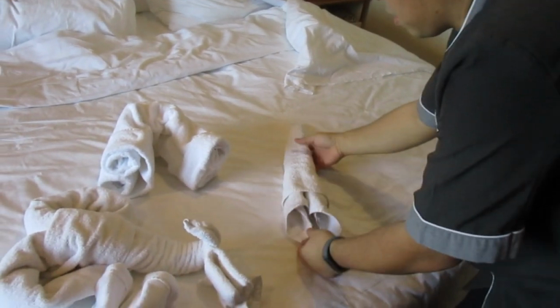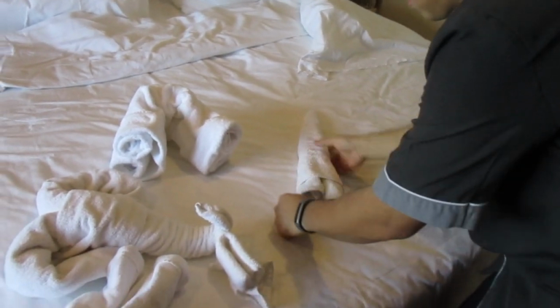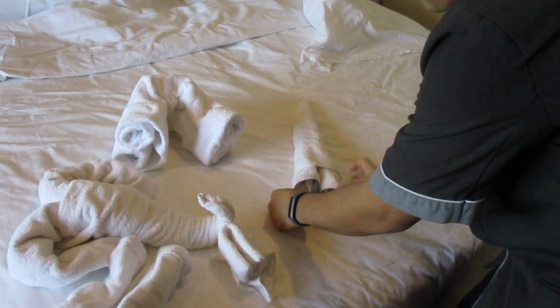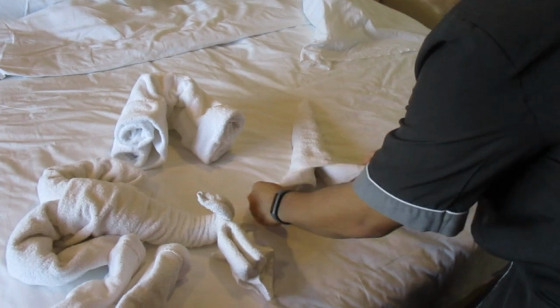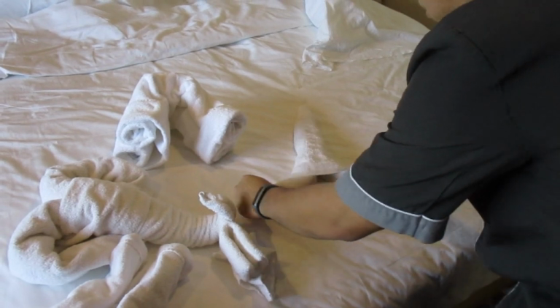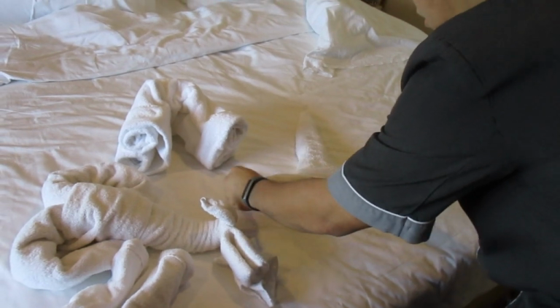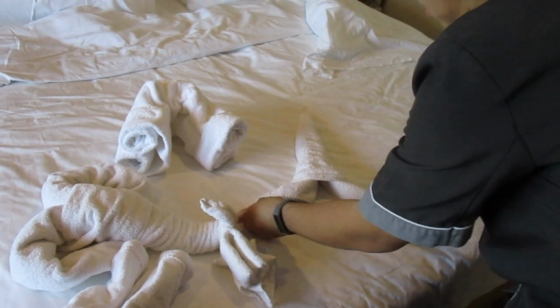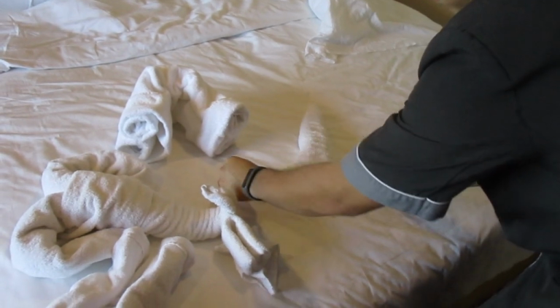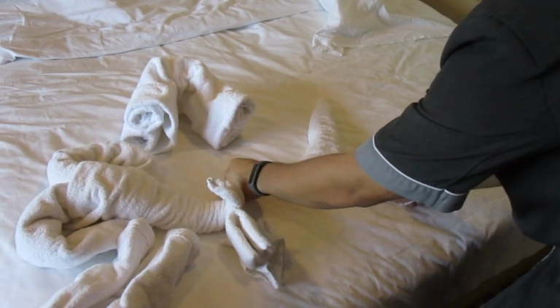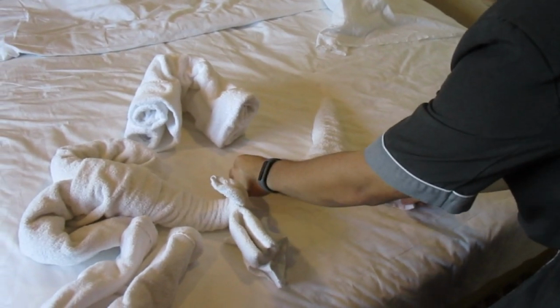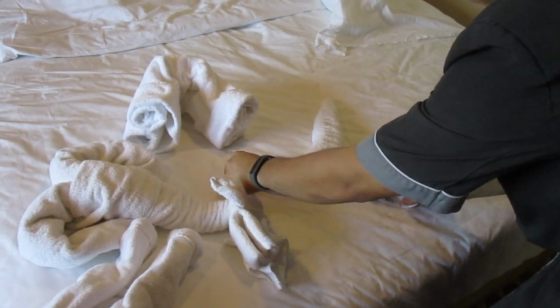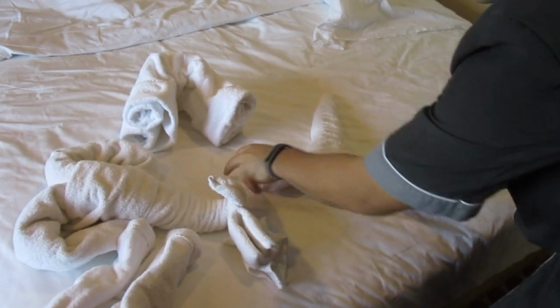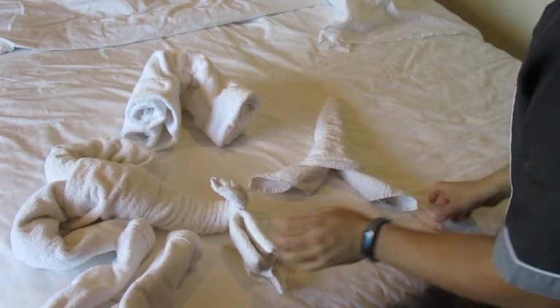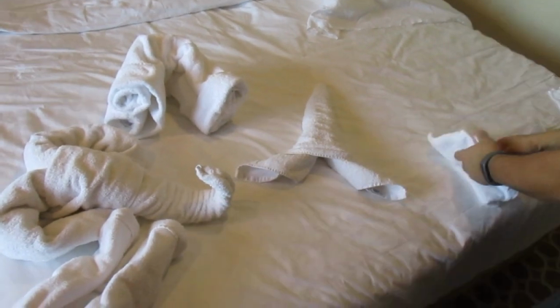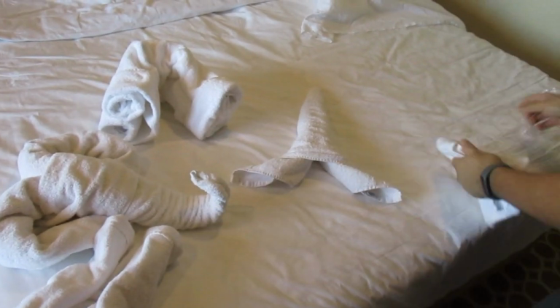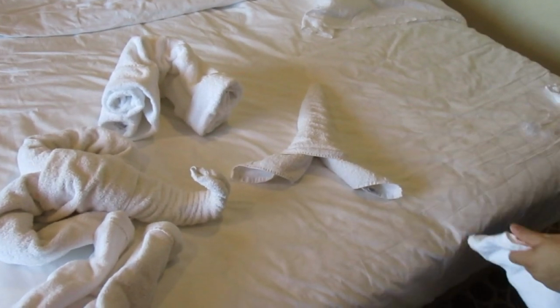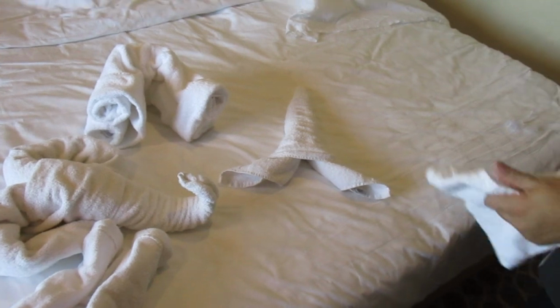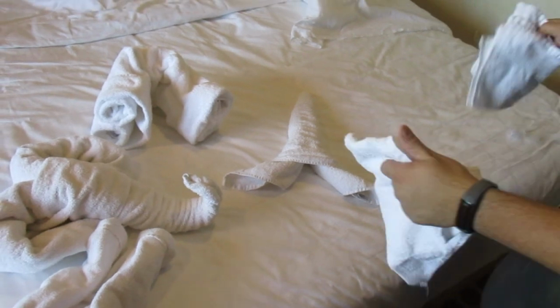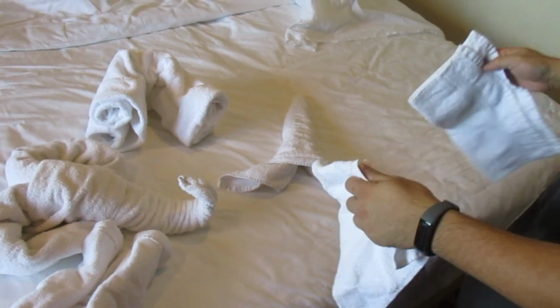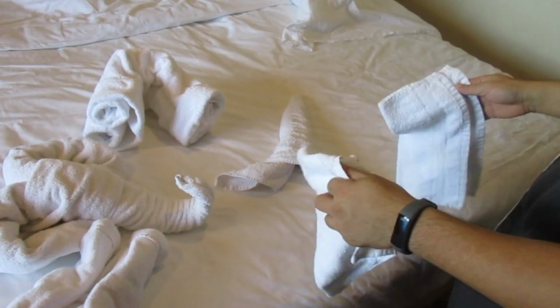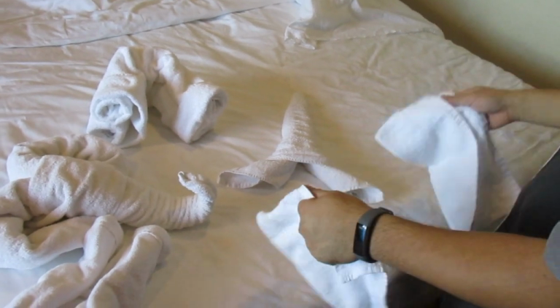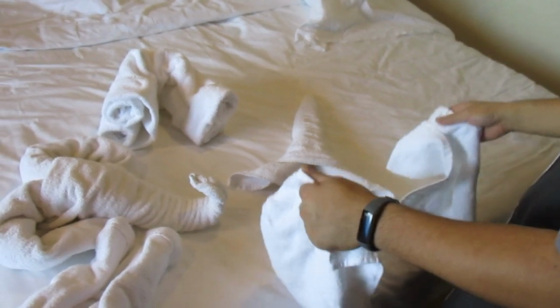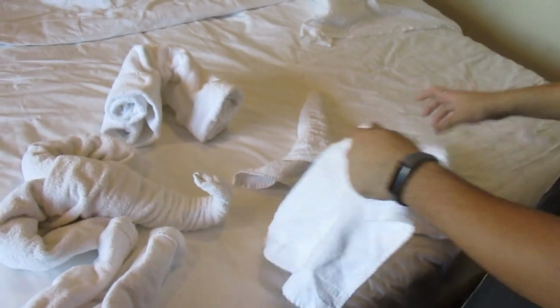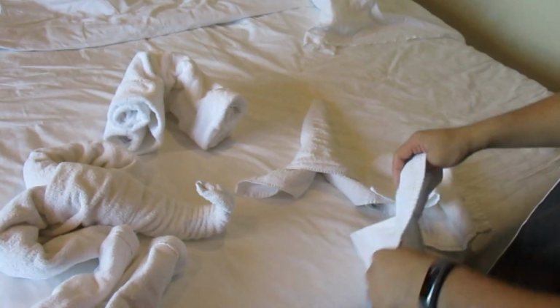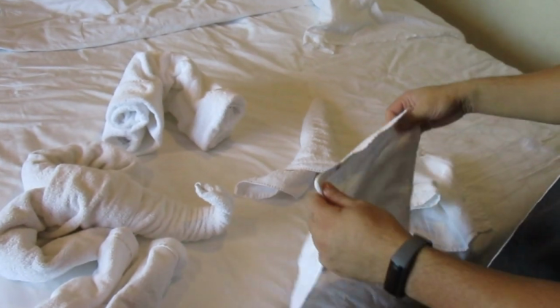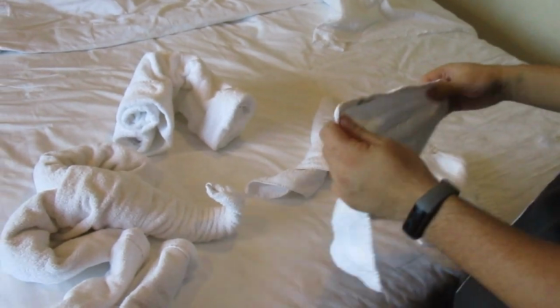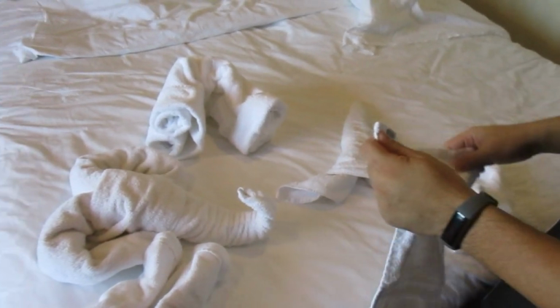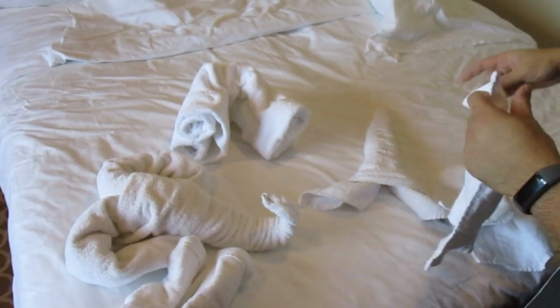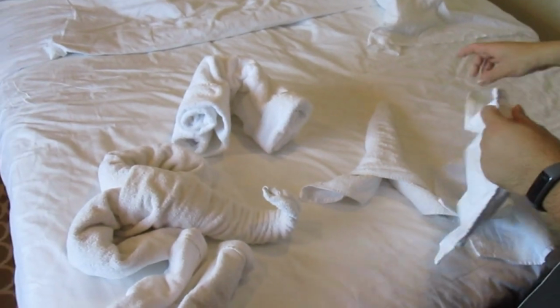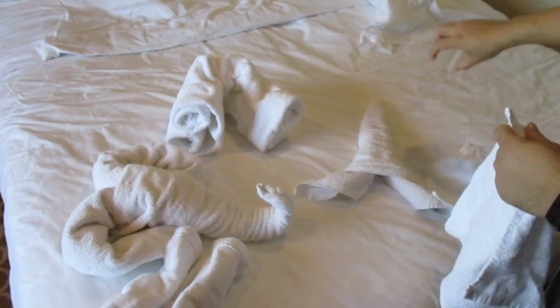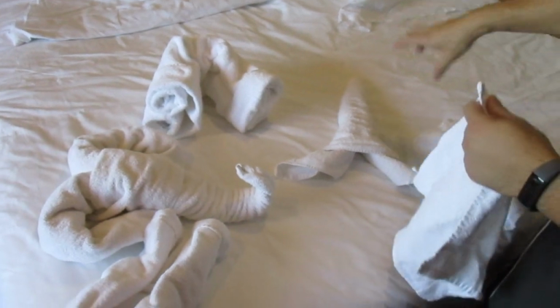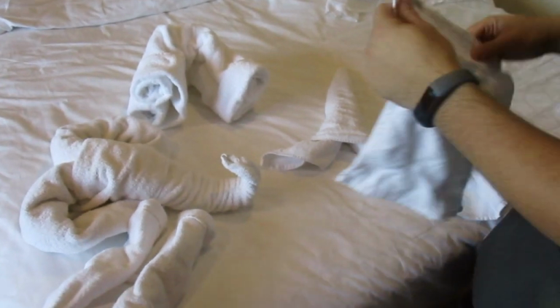And then from here just pull this out. We need three washcloths for this — for the claw and the tail. One more then.